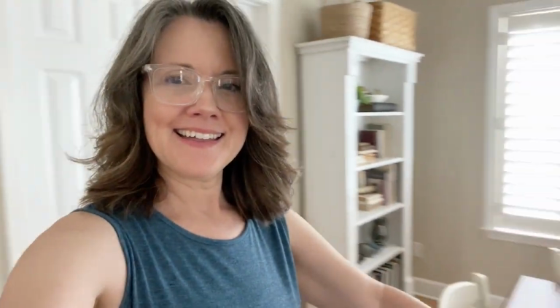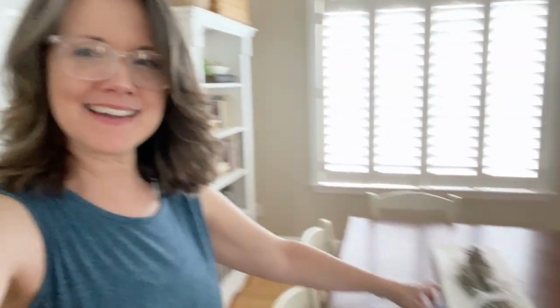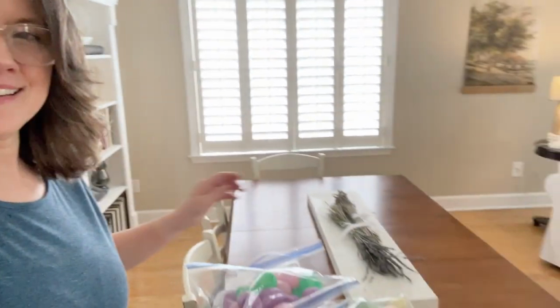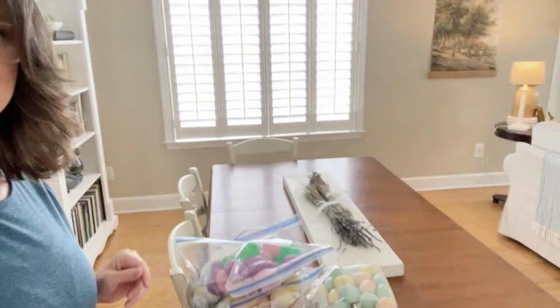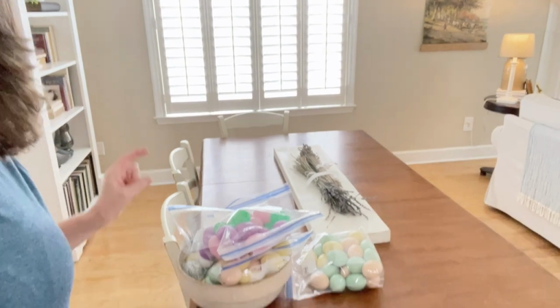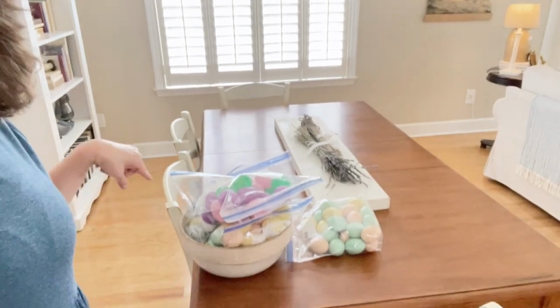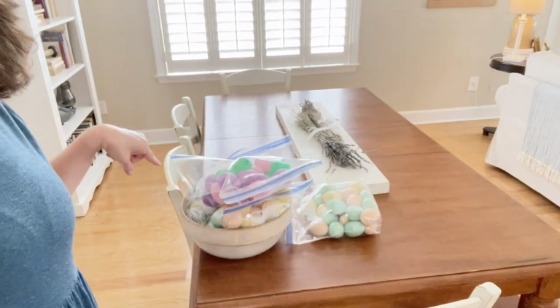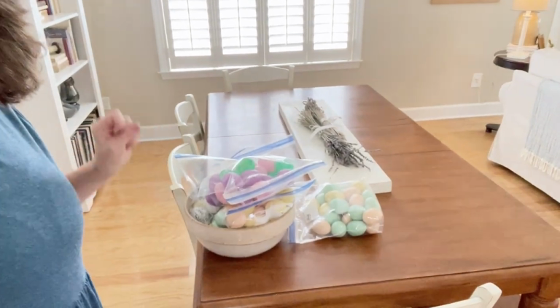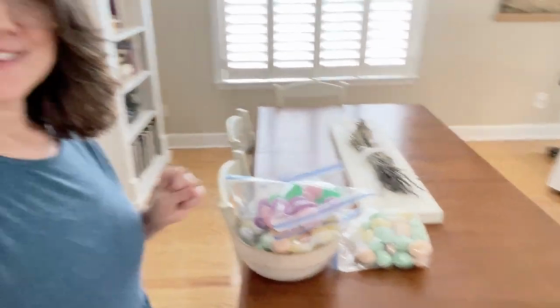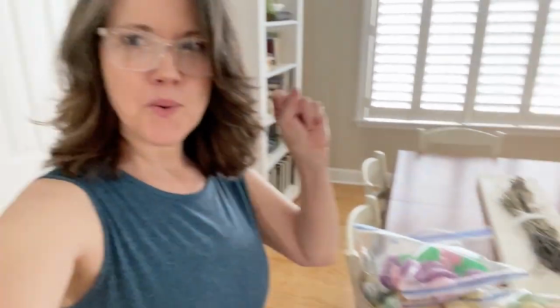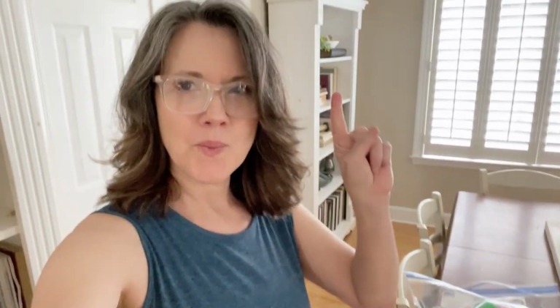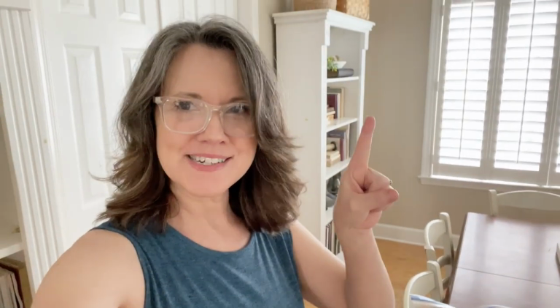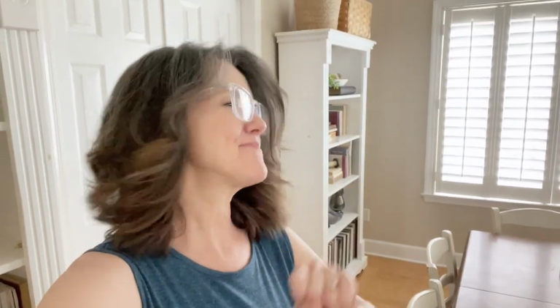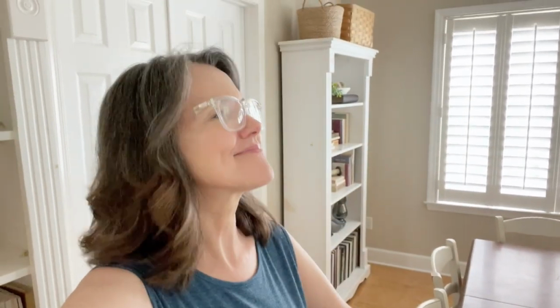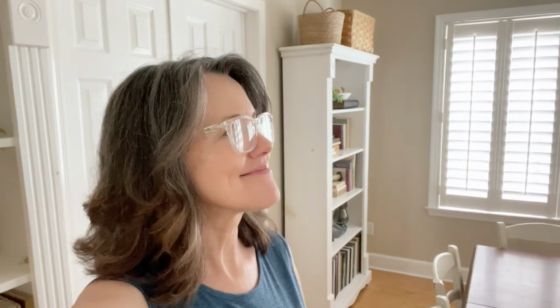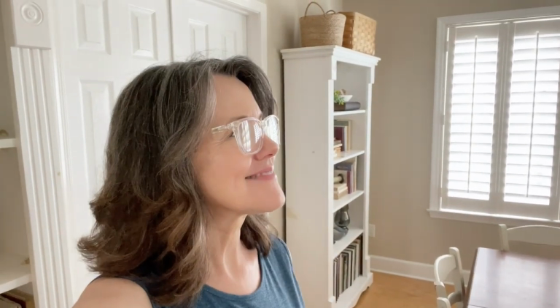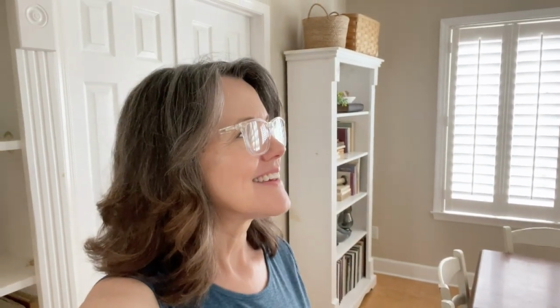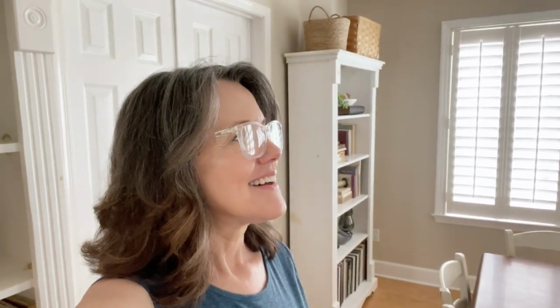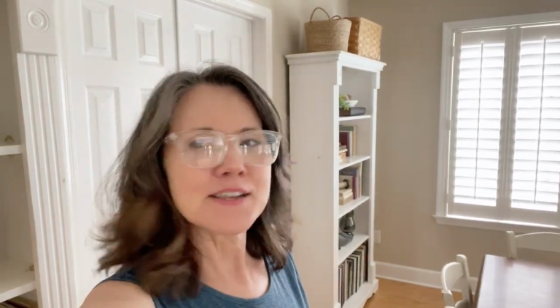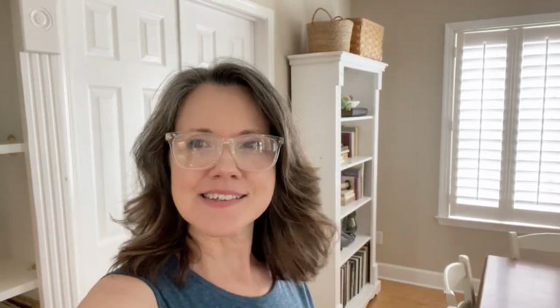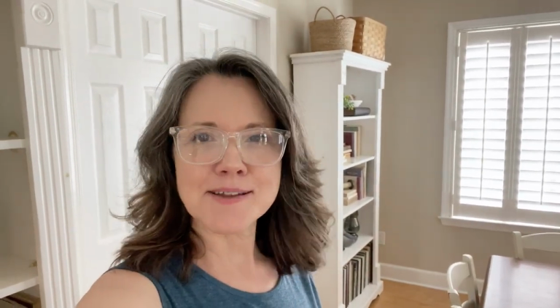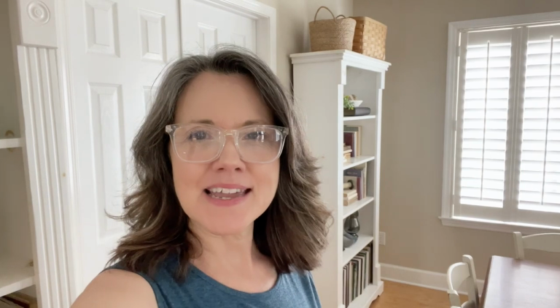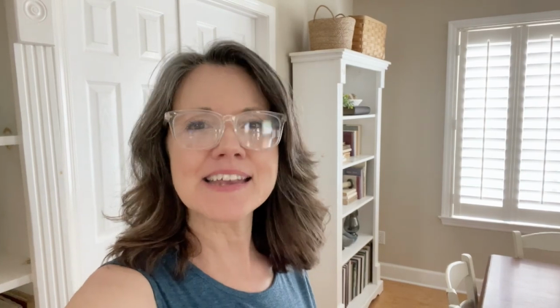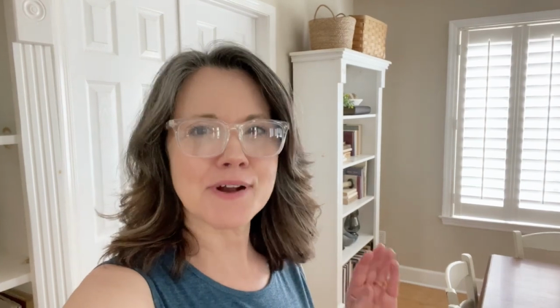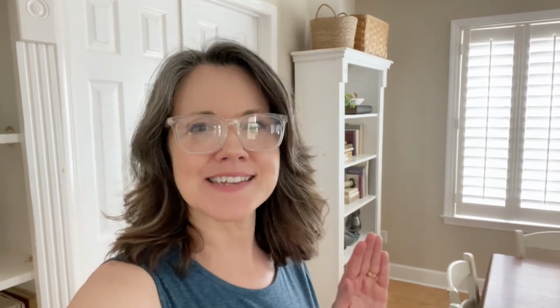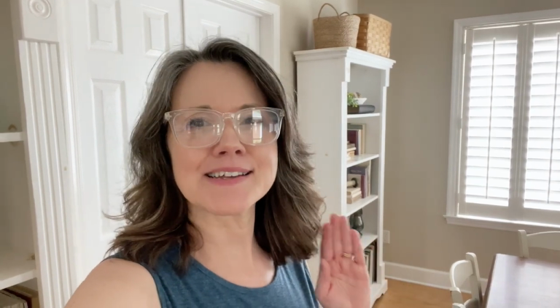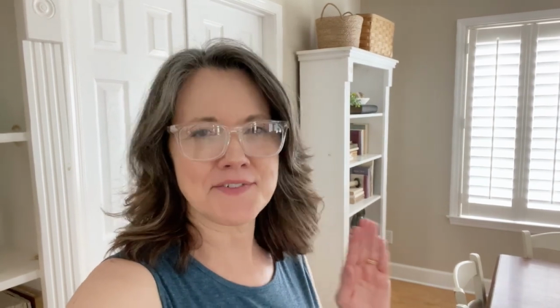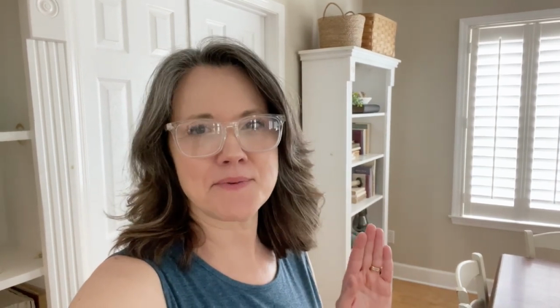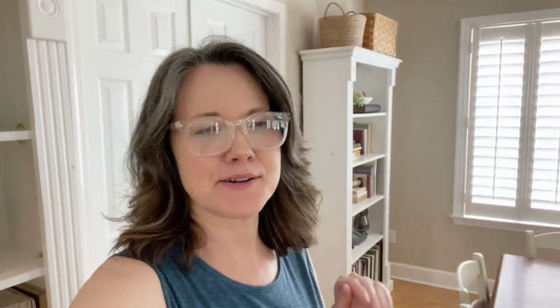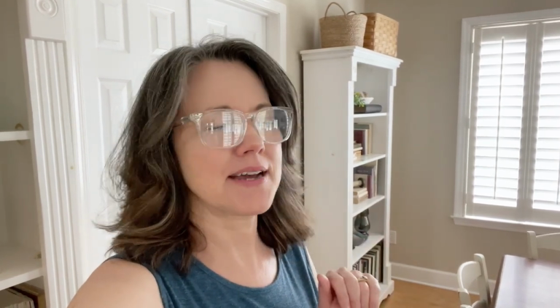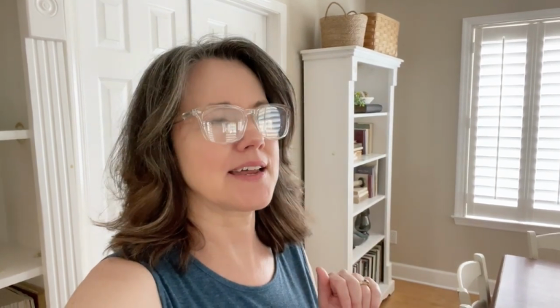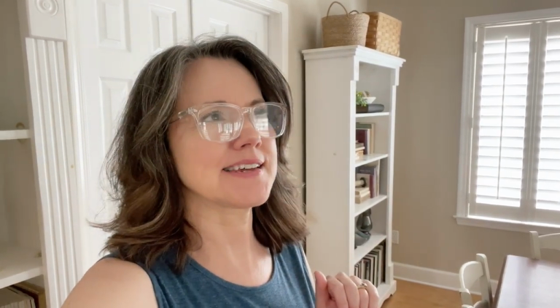Look — one trip! Is anyone else like me? You try to take everything in one trip. I do that all the time.